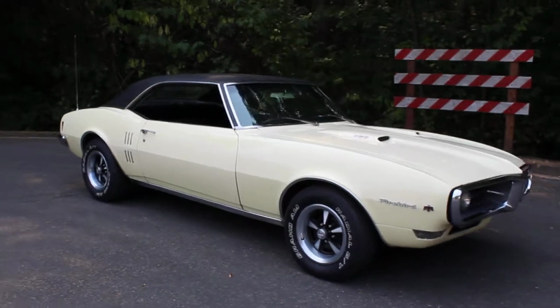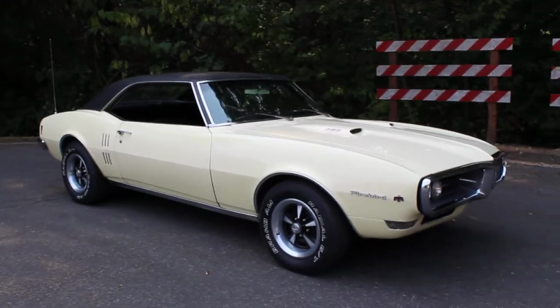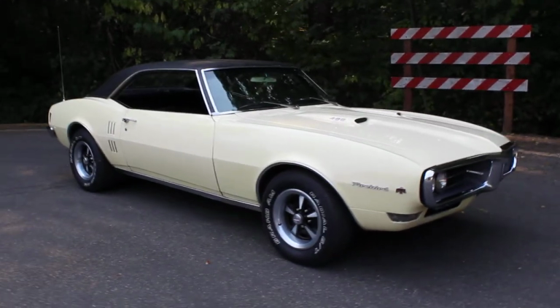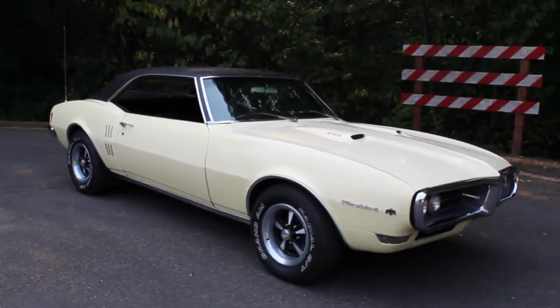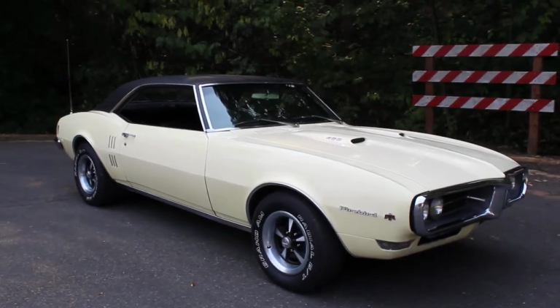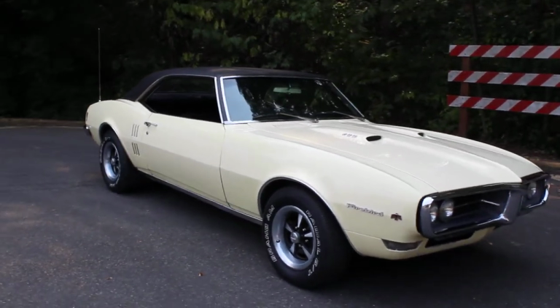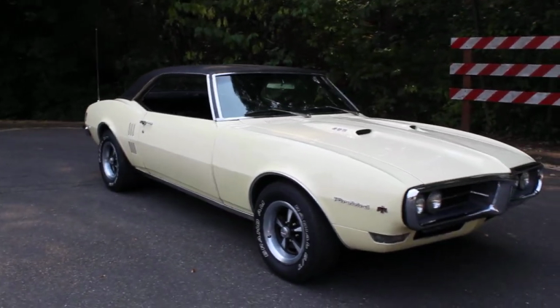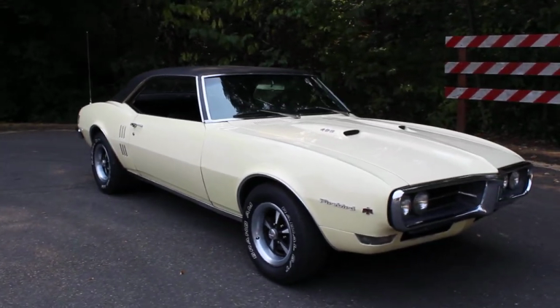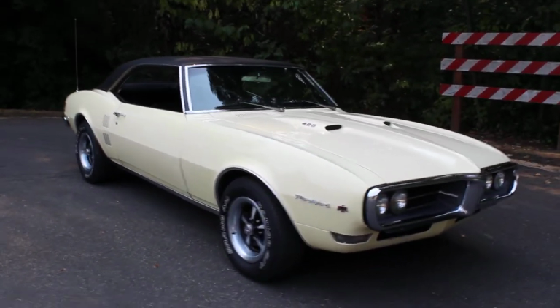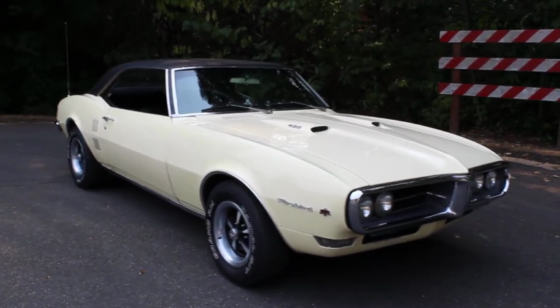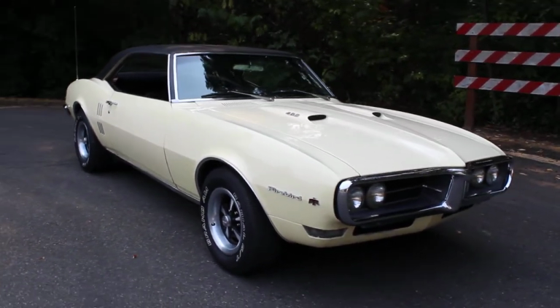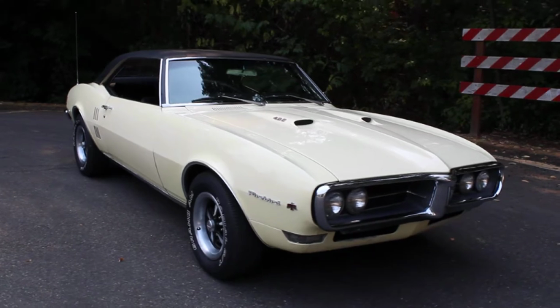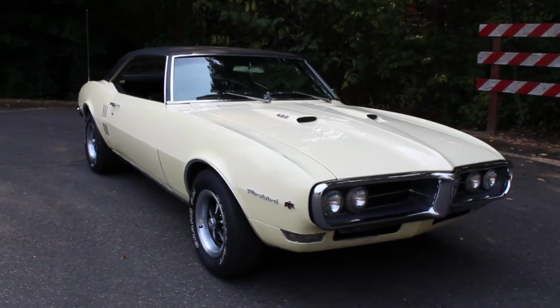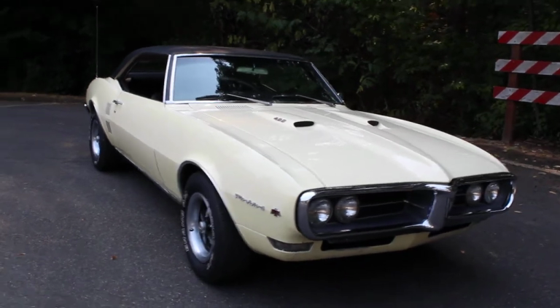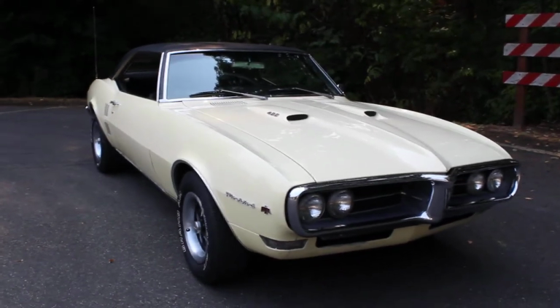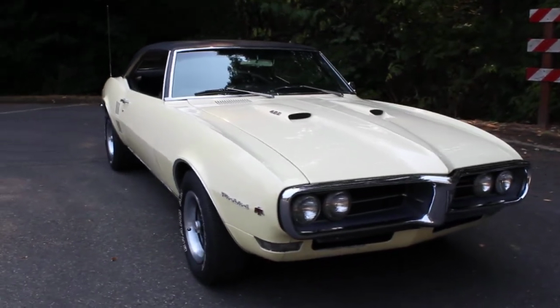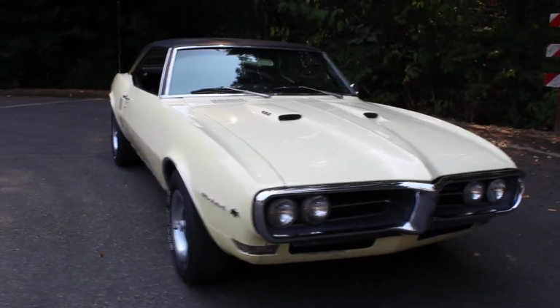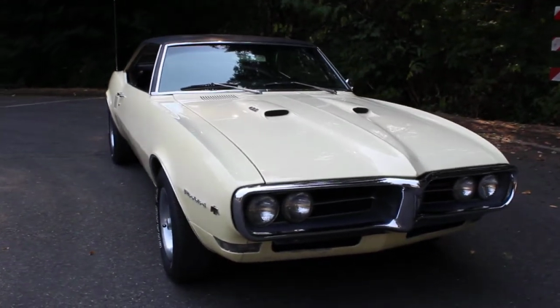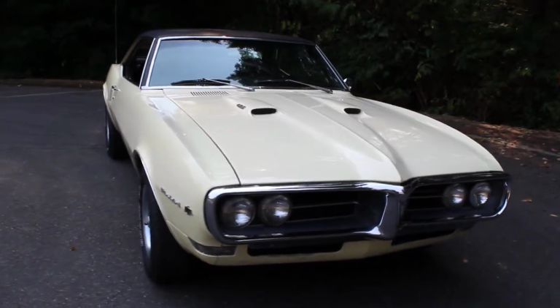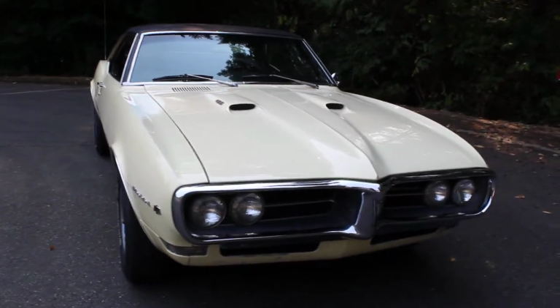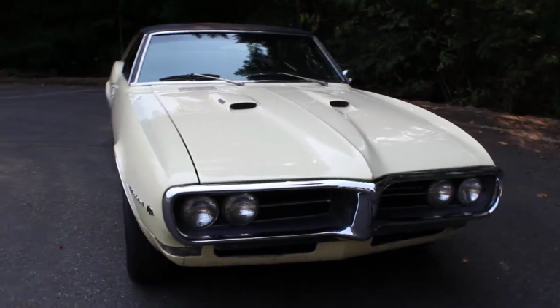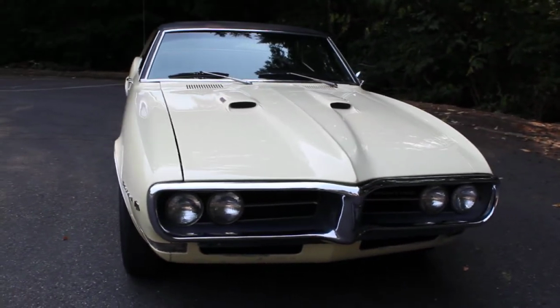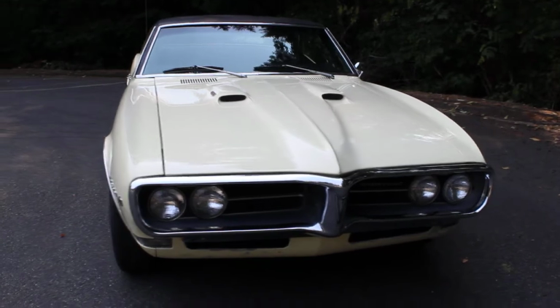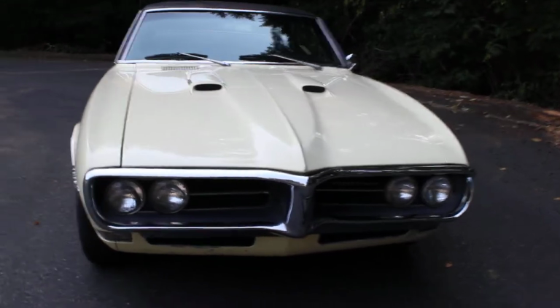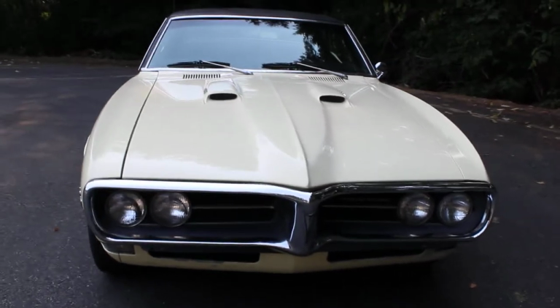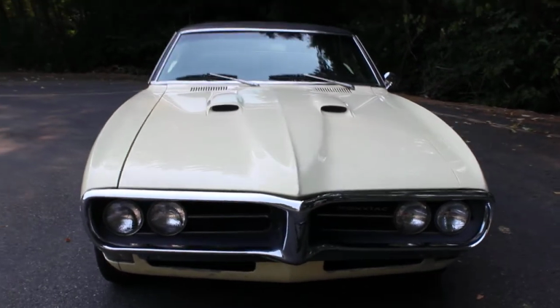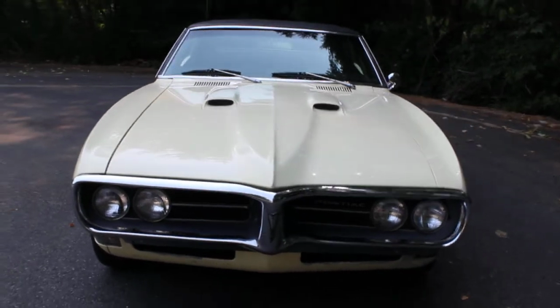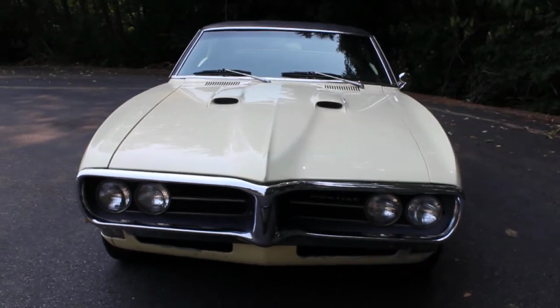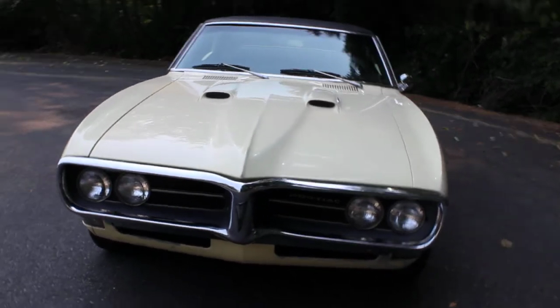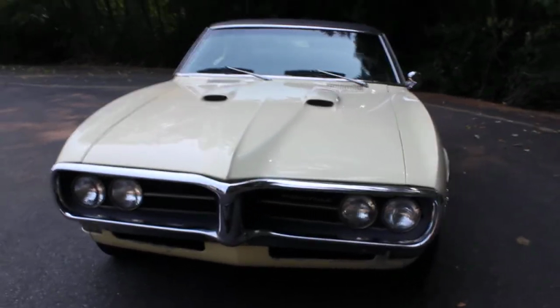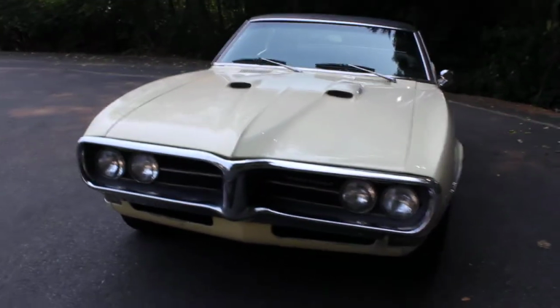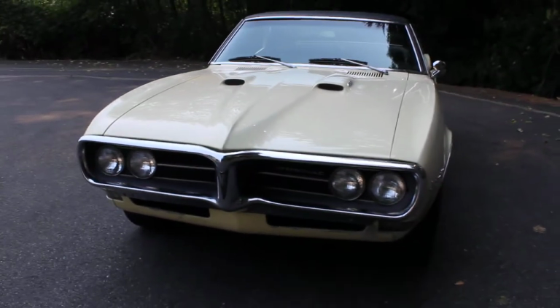One touch-up on the front fender and another on the rear quarter, but overall a very, very original paint car. It still has the original numbers matching 400 in it, which is pretty rare to find — and this engine runs great.